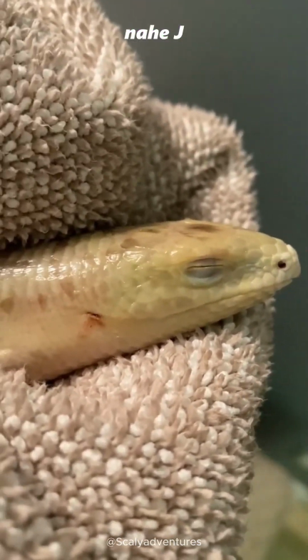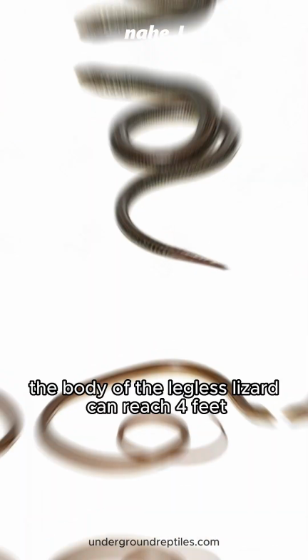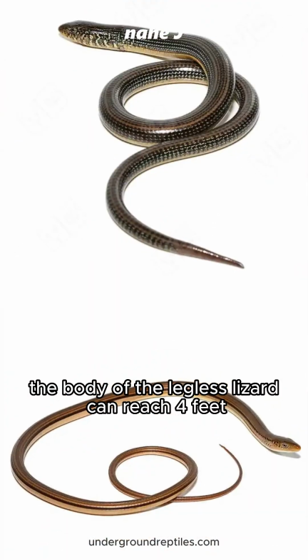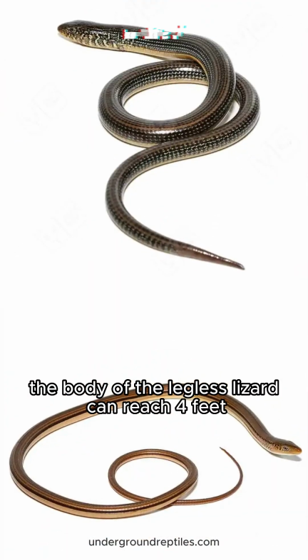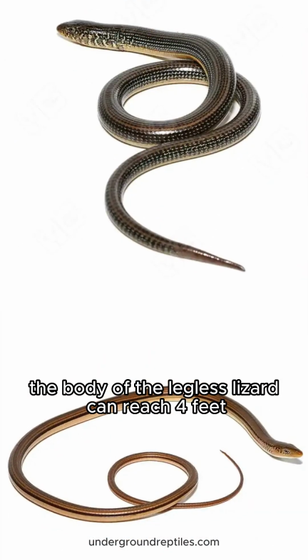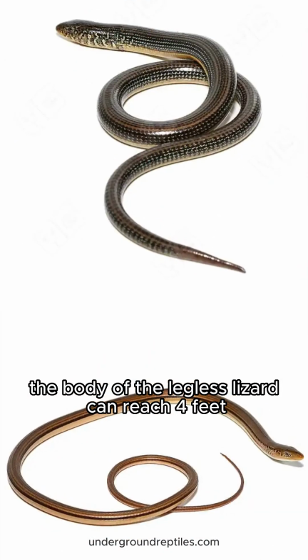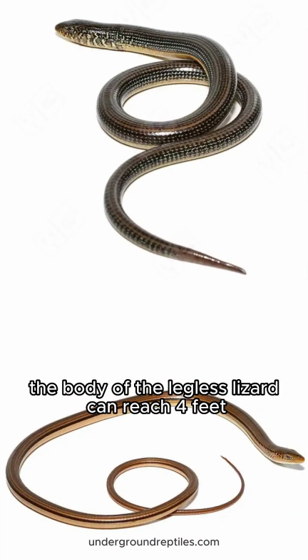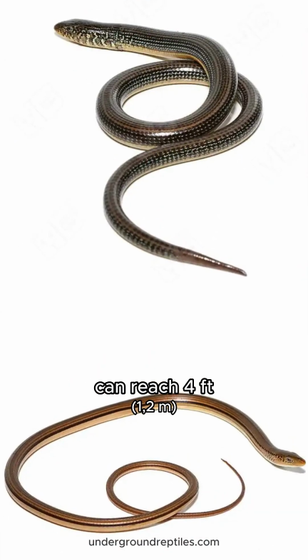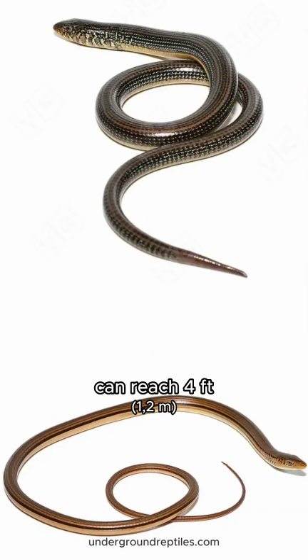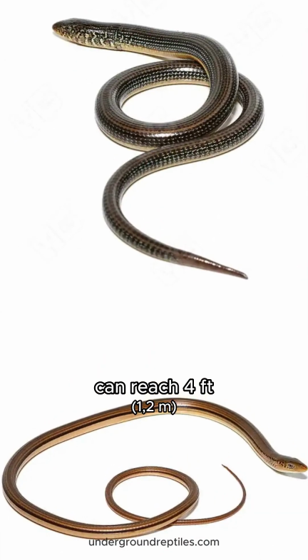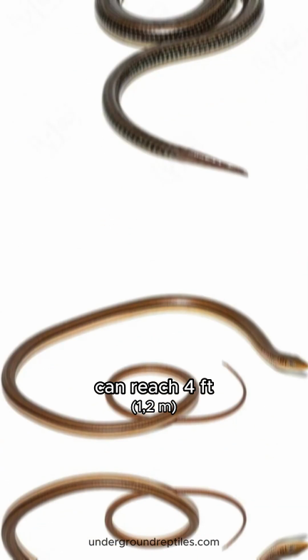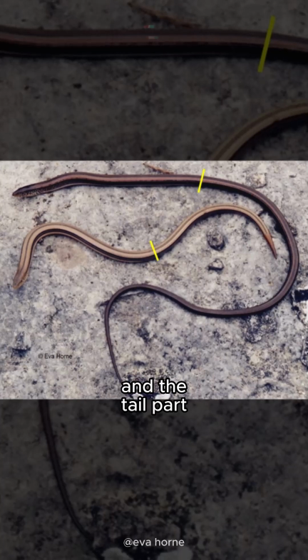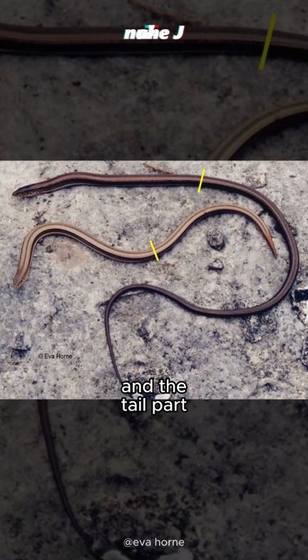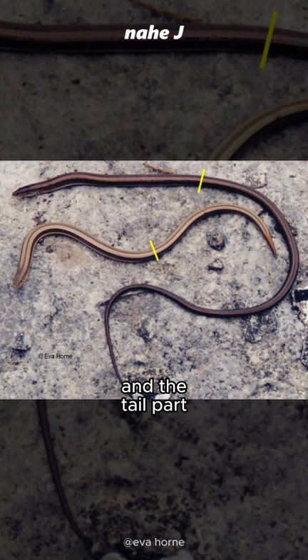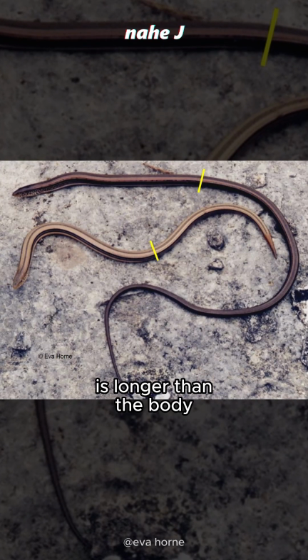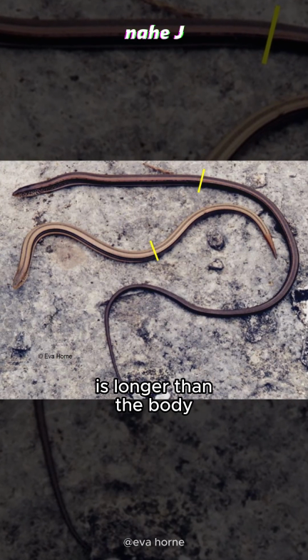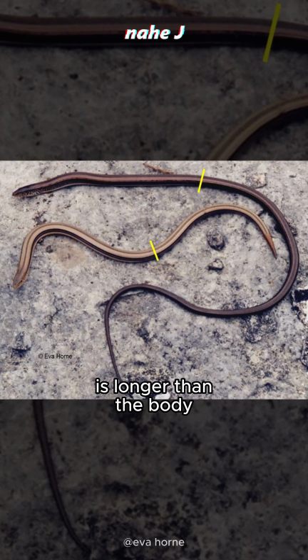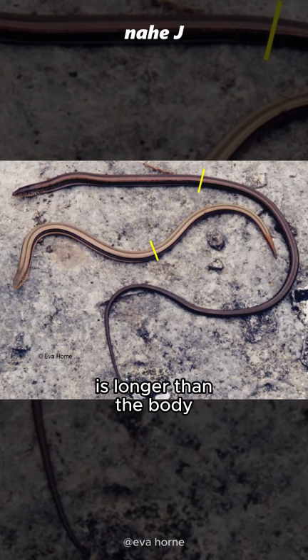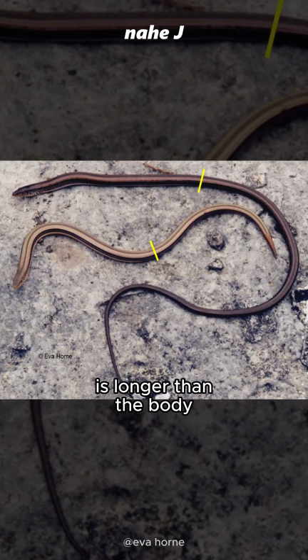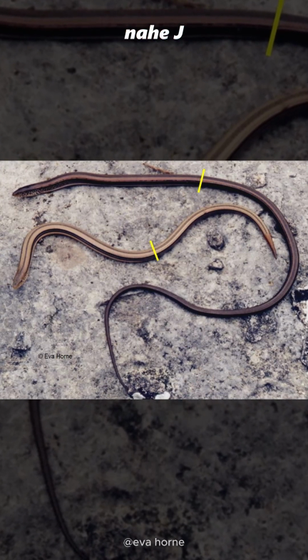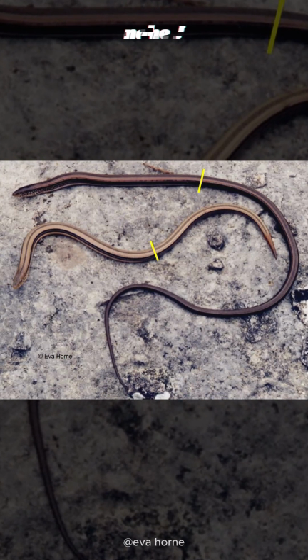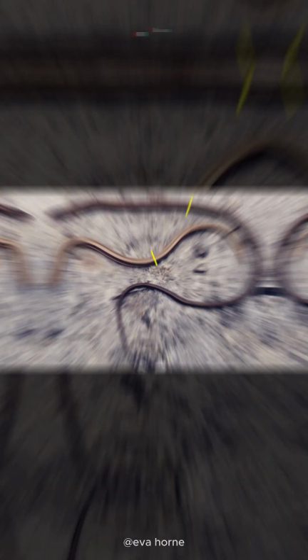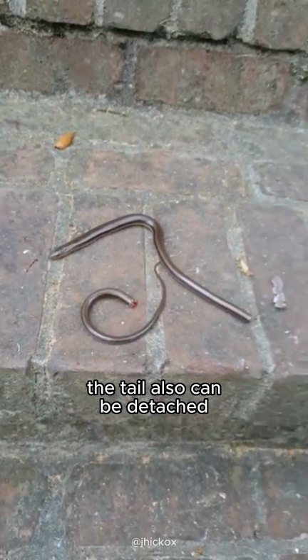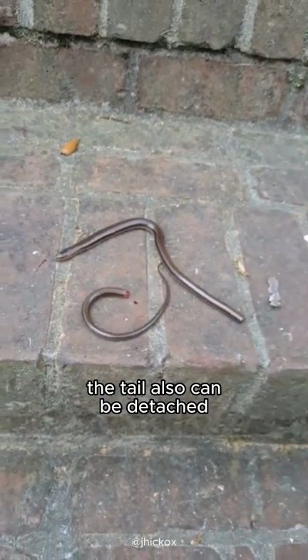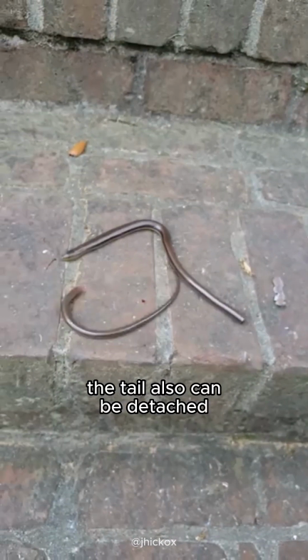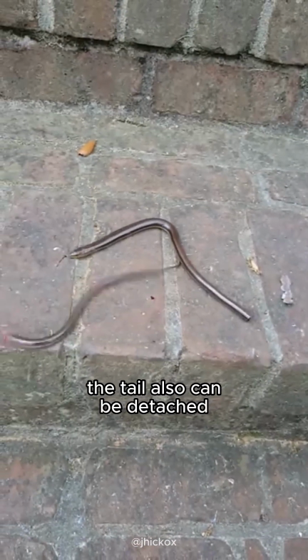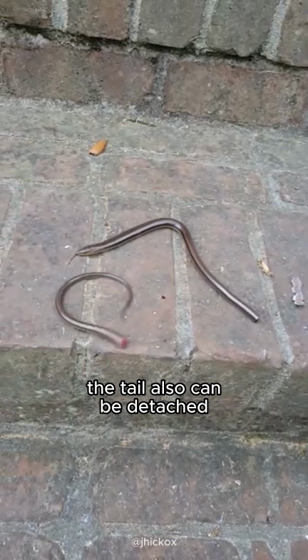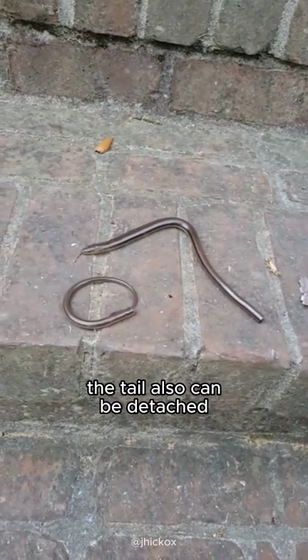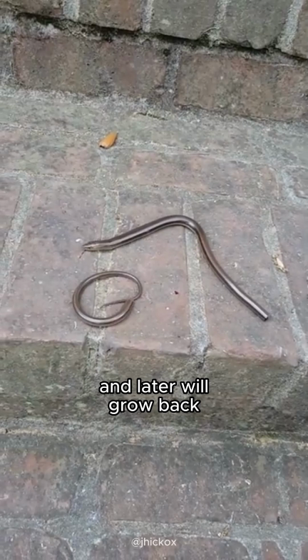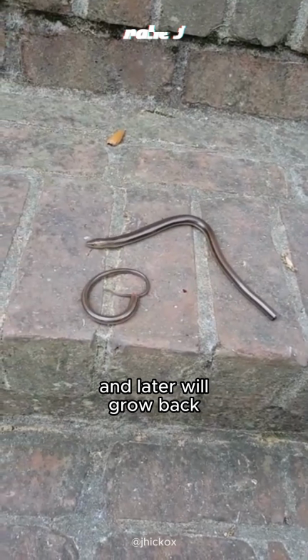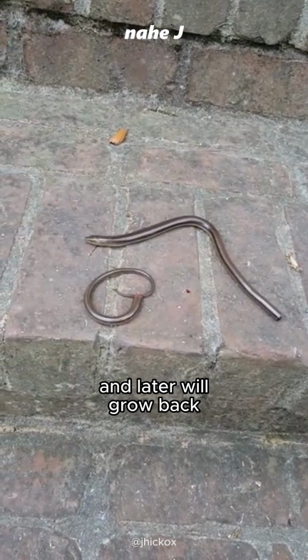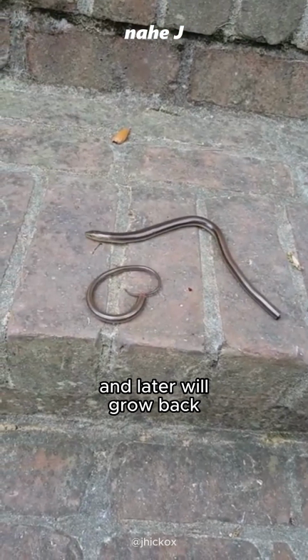The body of the legless lizard can reach four feet, and the tail part is longer than the body. The tail can also be detached and will later grow back.